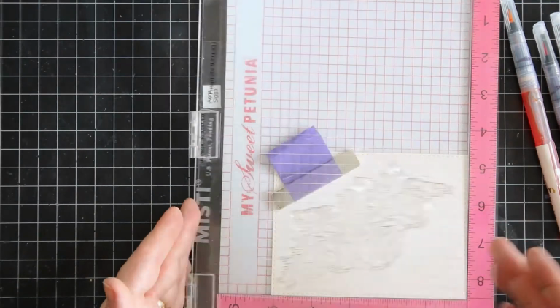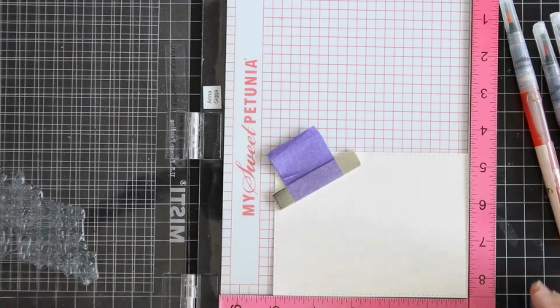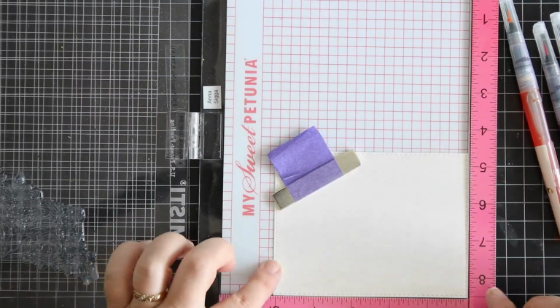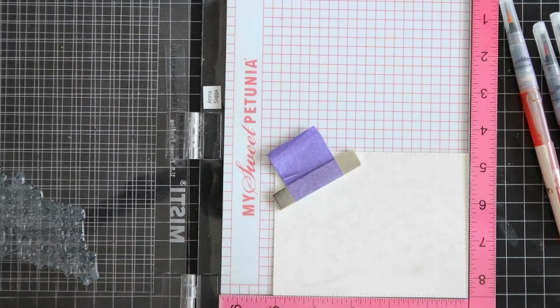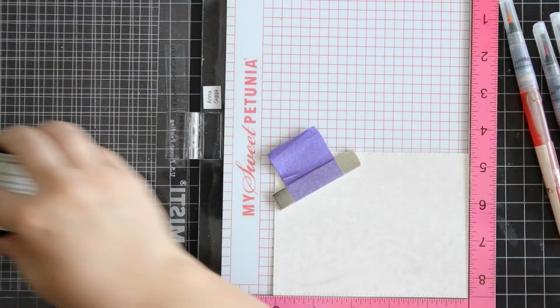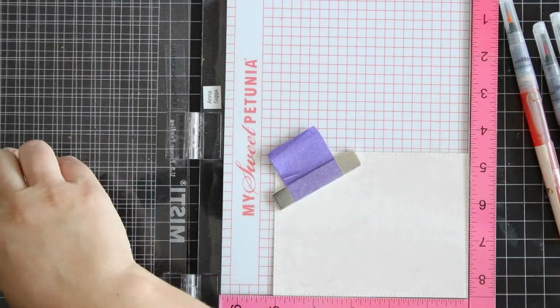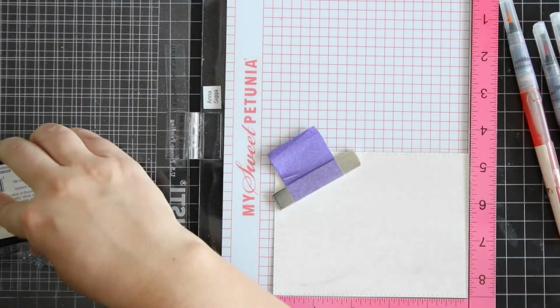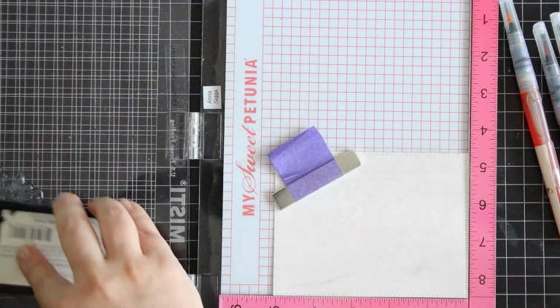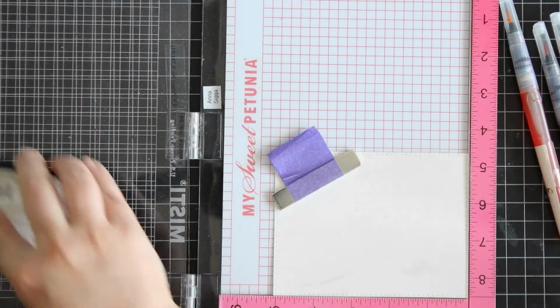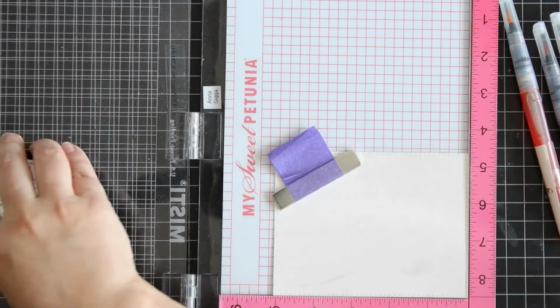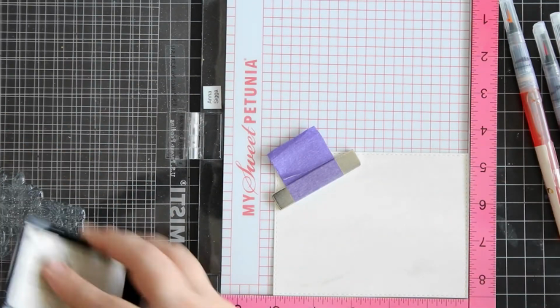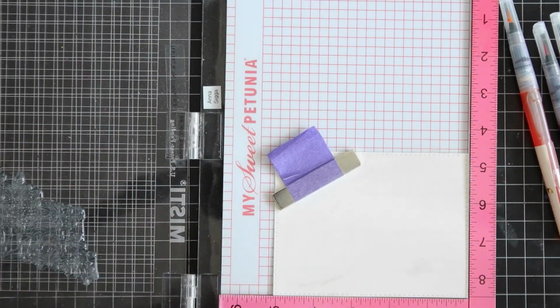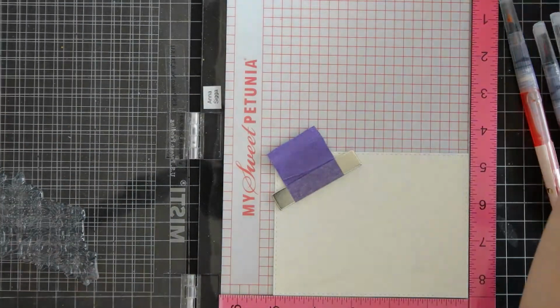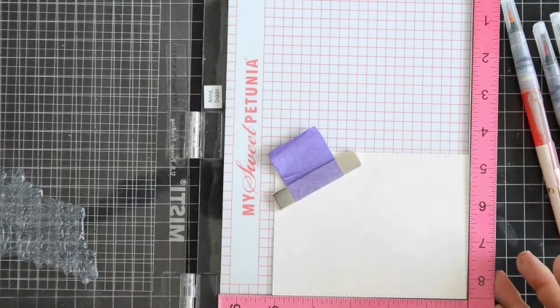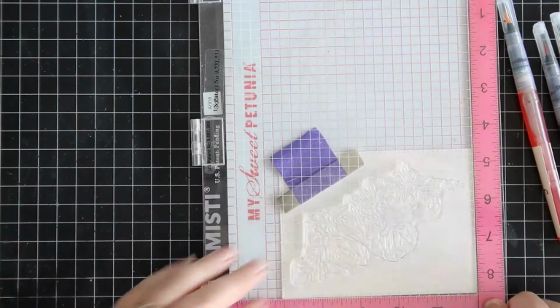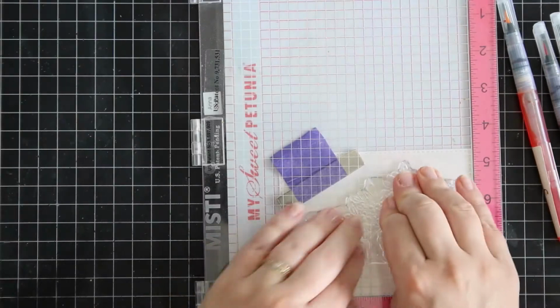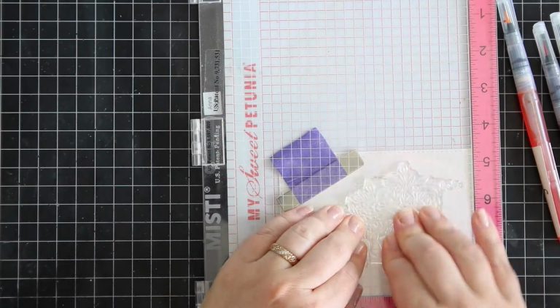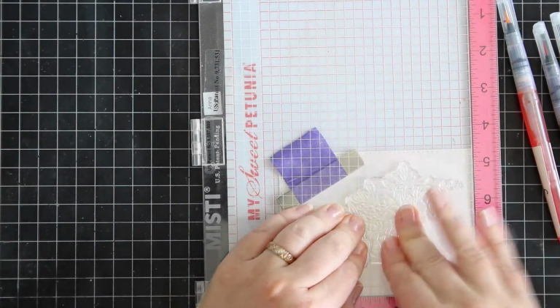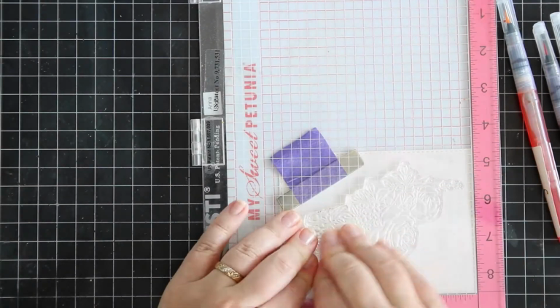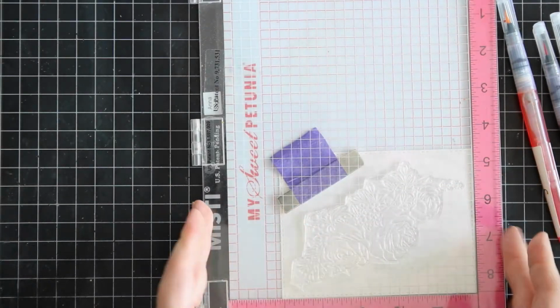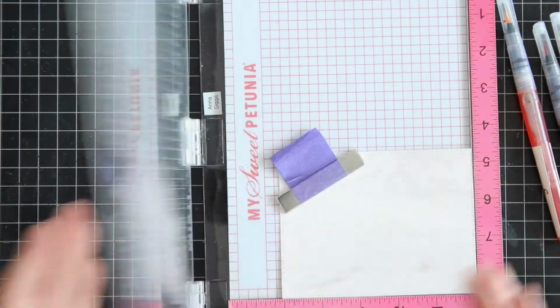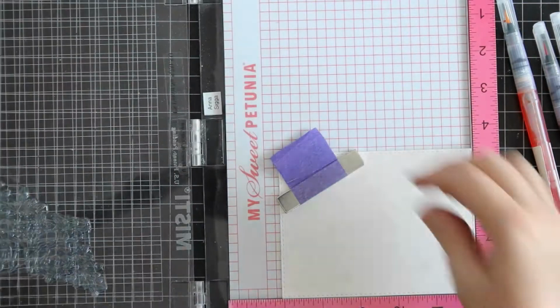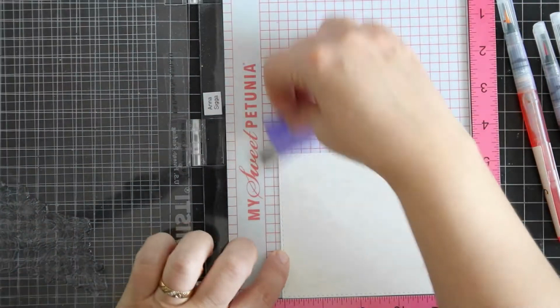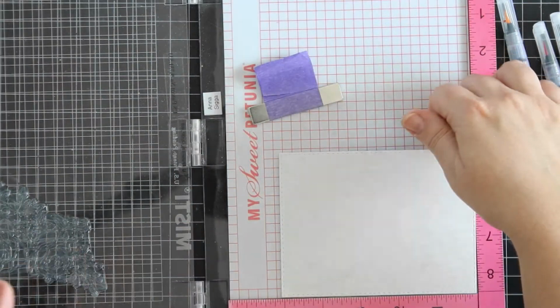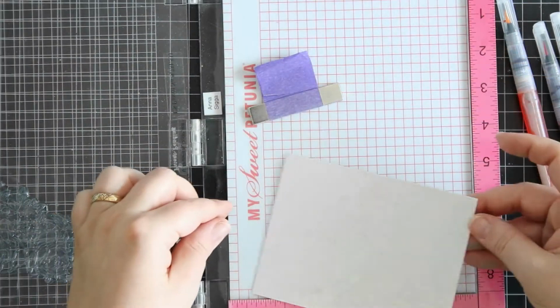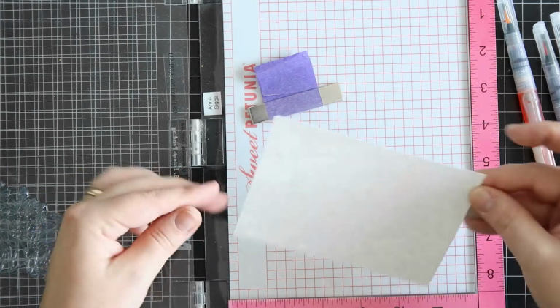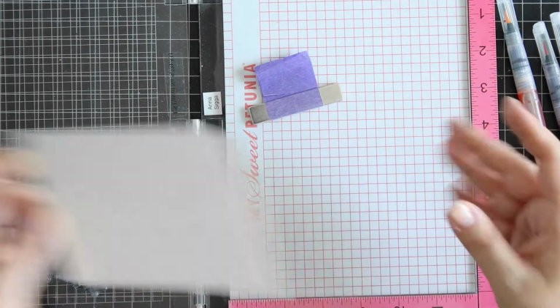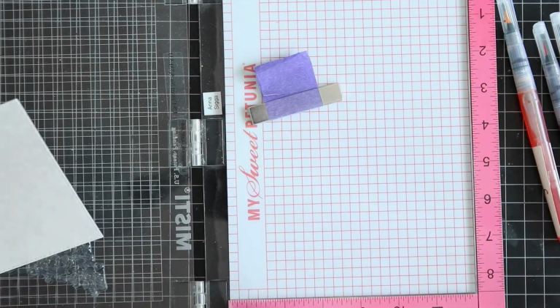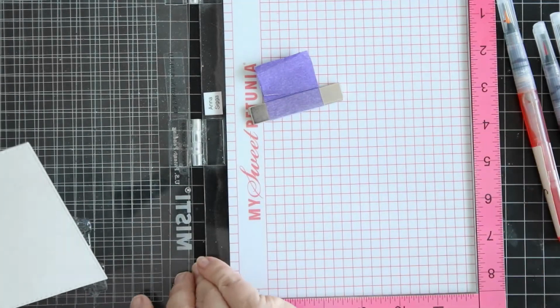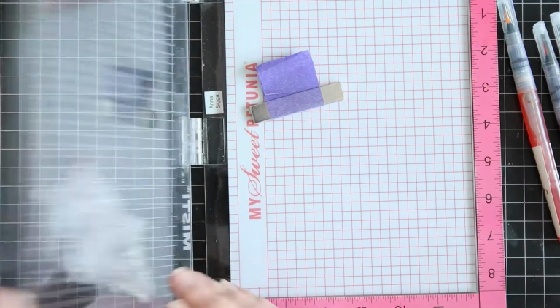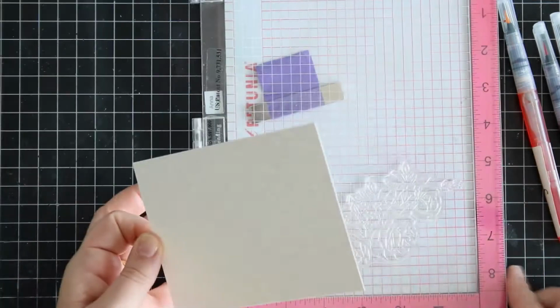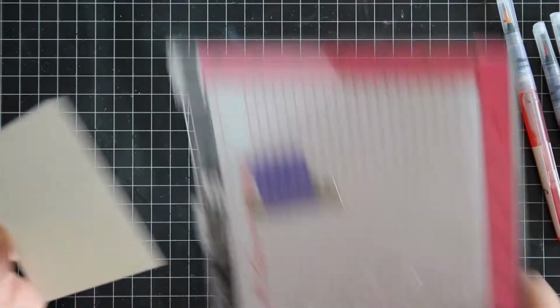And I'm using my MISTI. You don't have to use a MISTI, of course not, but I do prefer using it especially when I need to double stamp, and plus it is really handy.